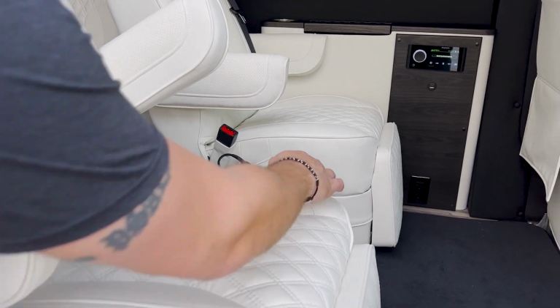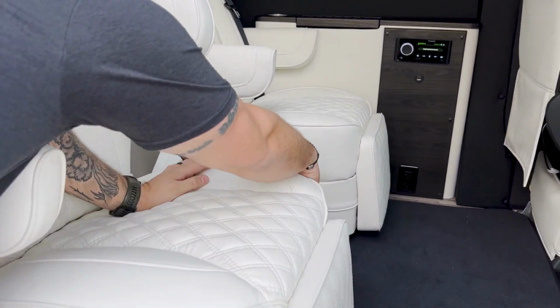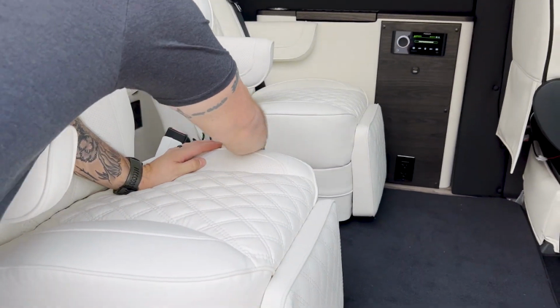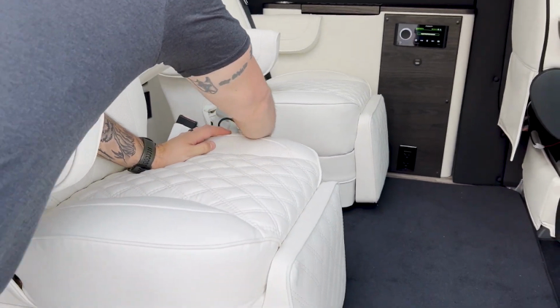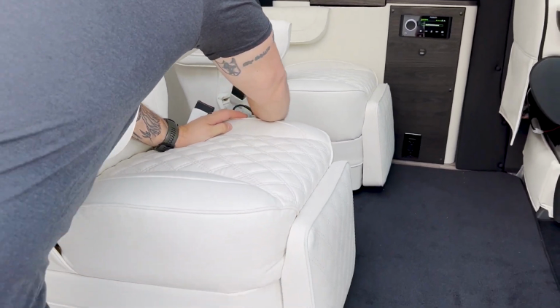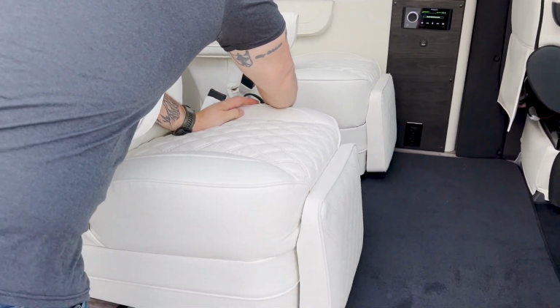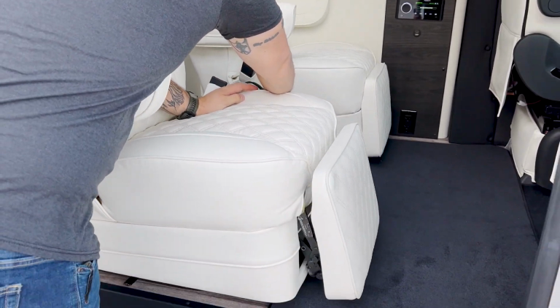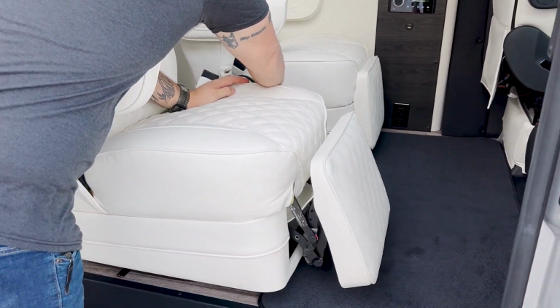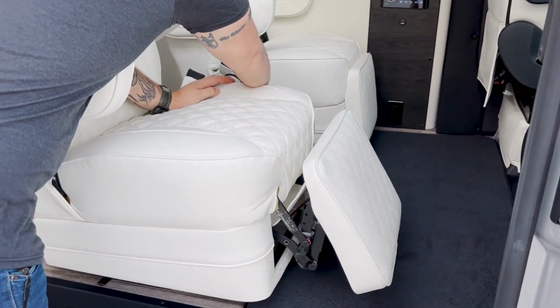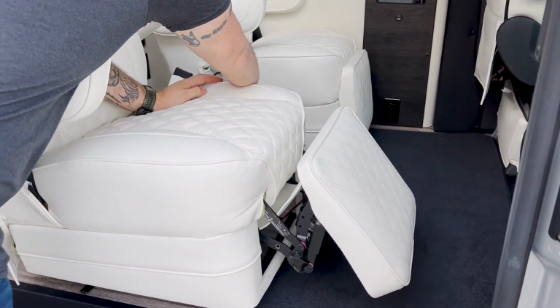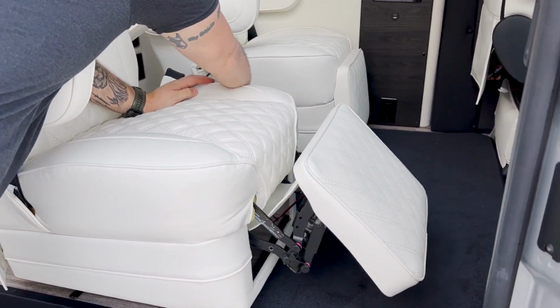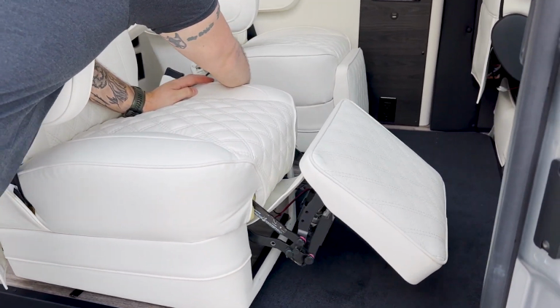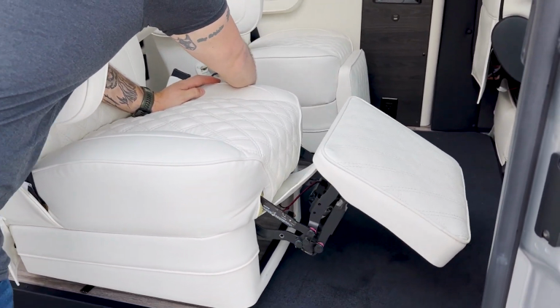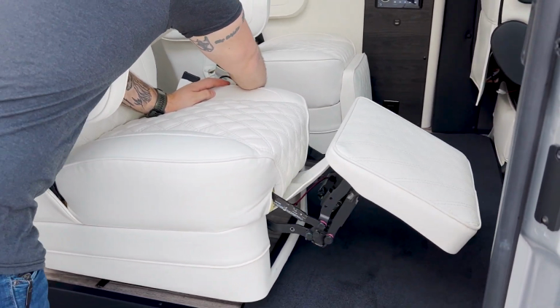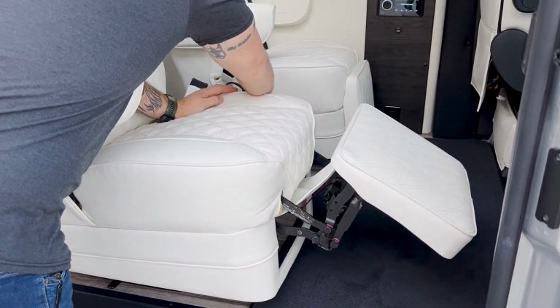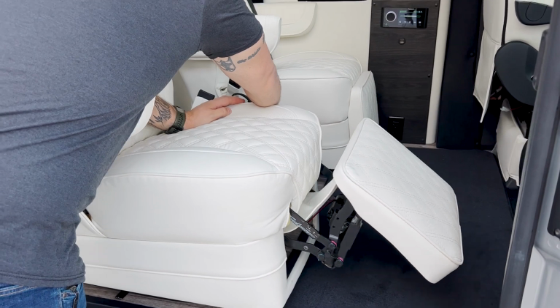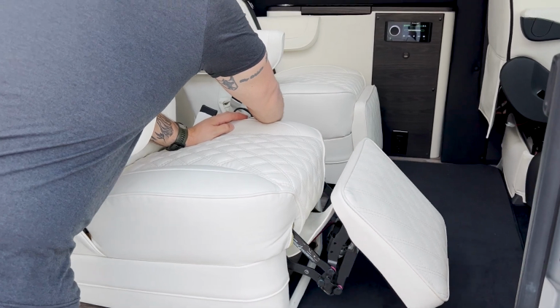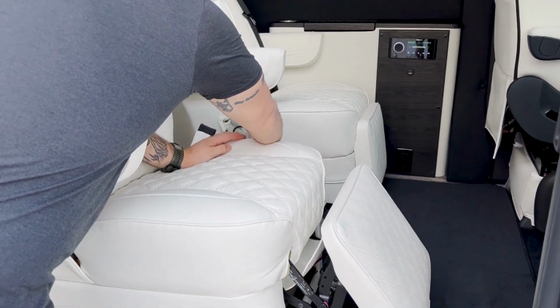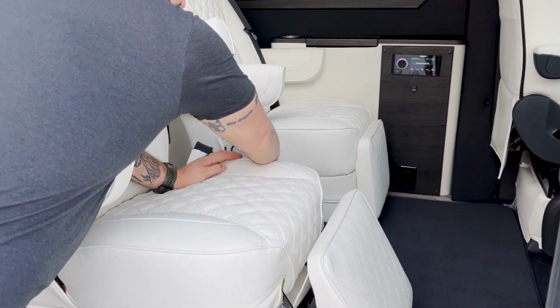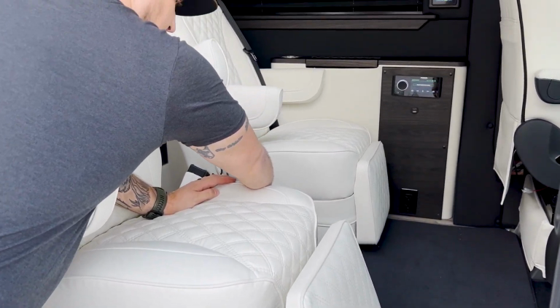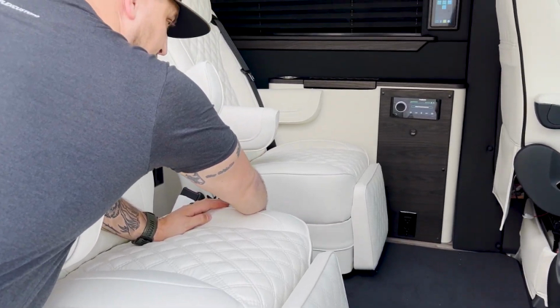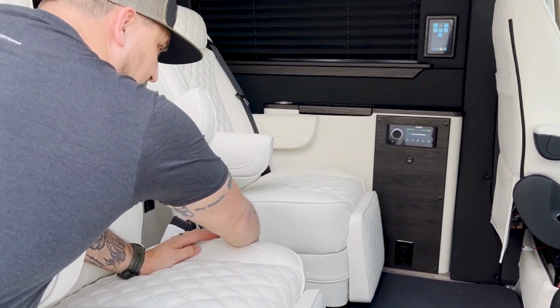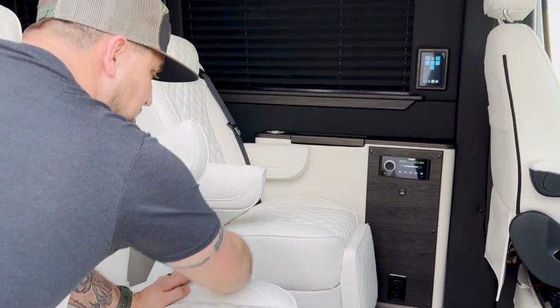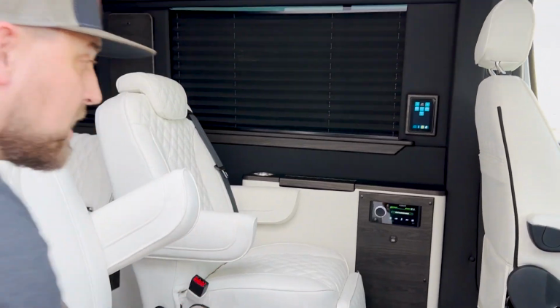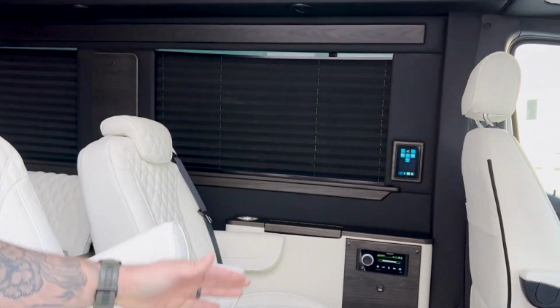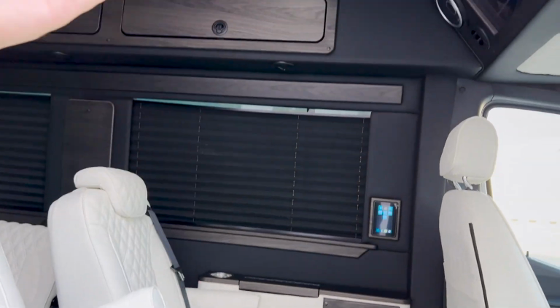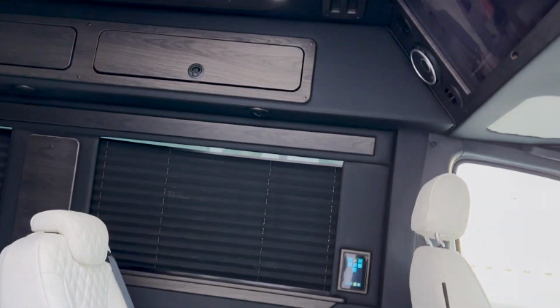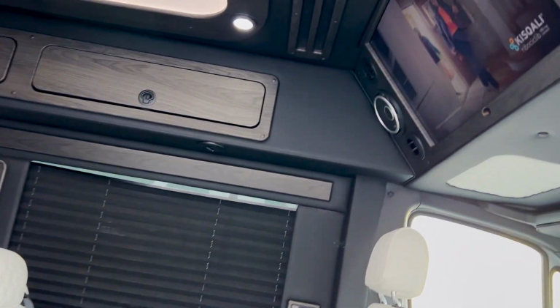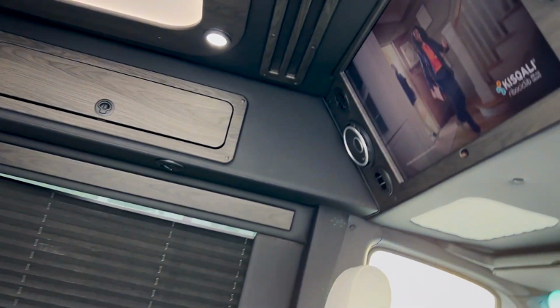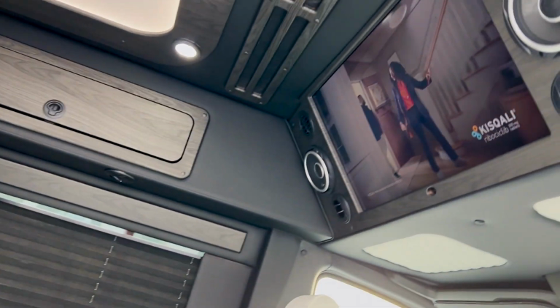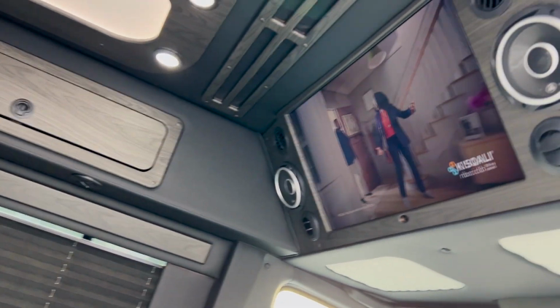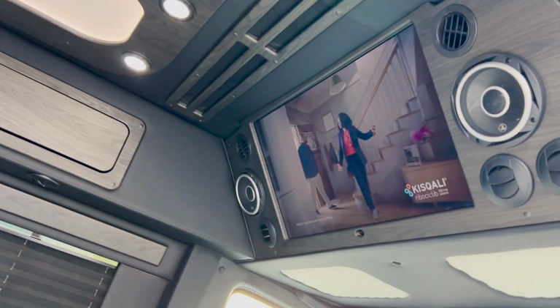They also have, as you see here, this right here that pops out for your legs — a little bit of a Lazy Boy recliner style. And there's a massive, huge TV in there.